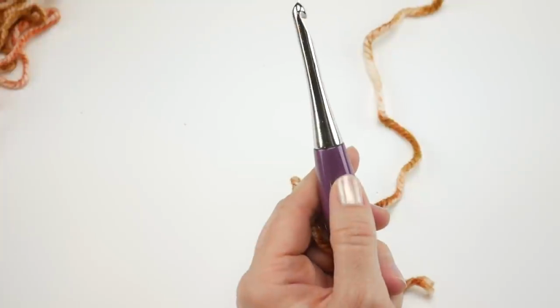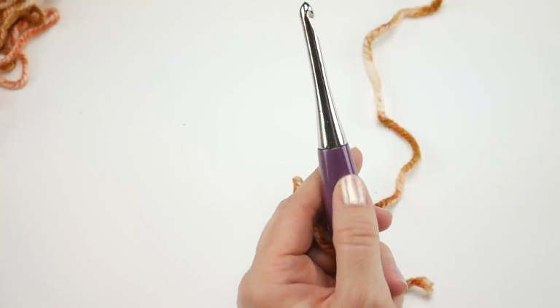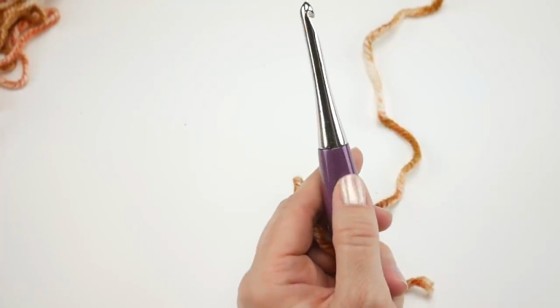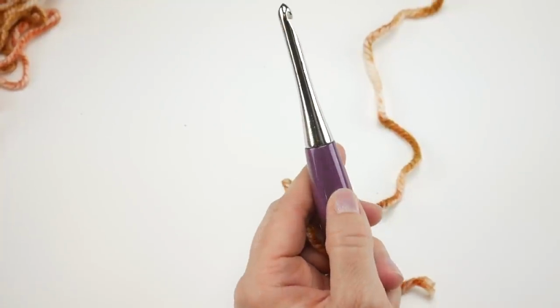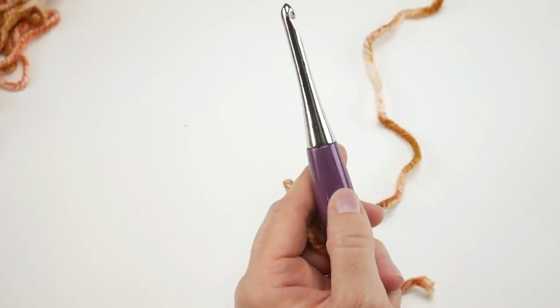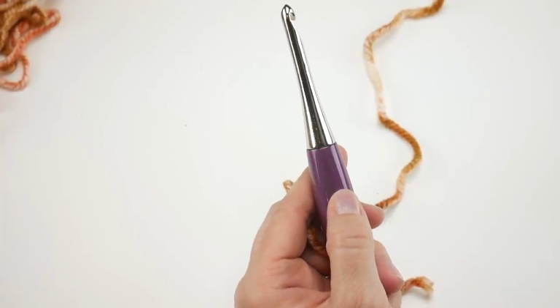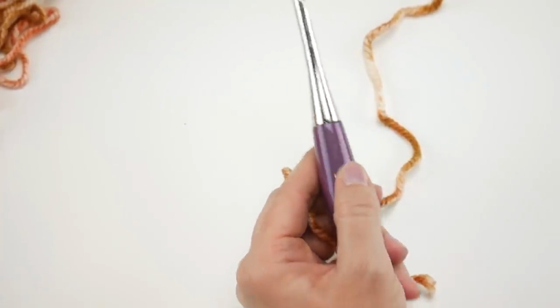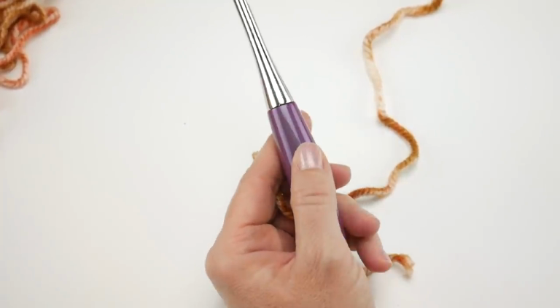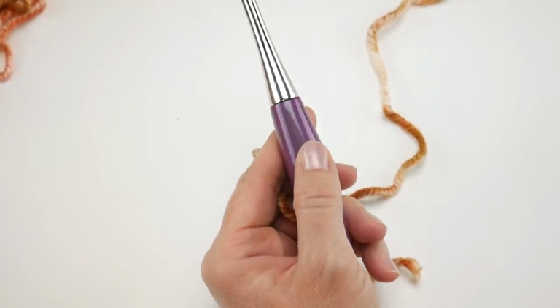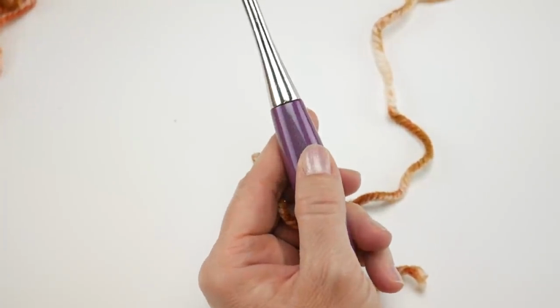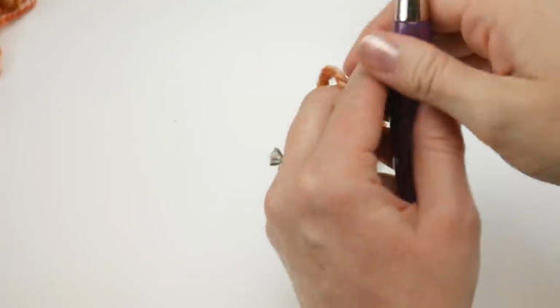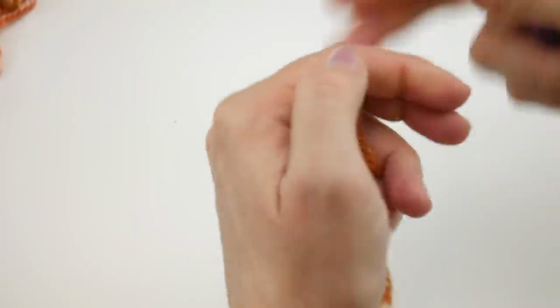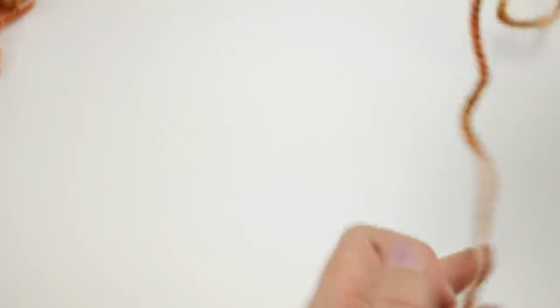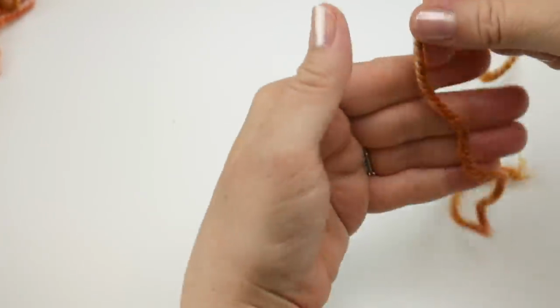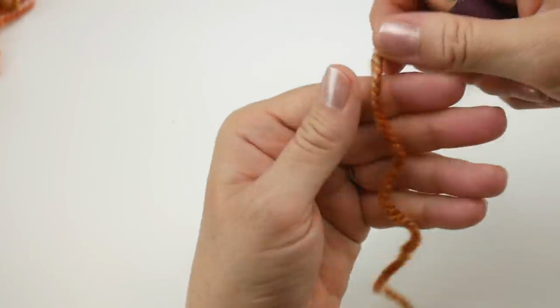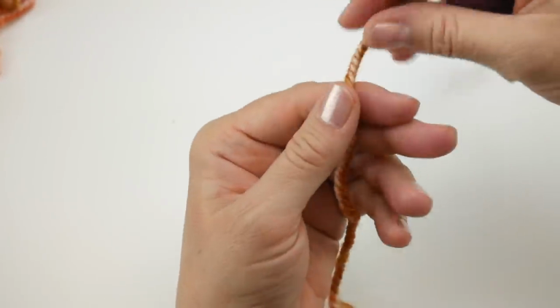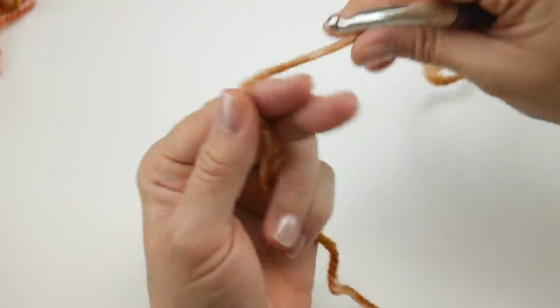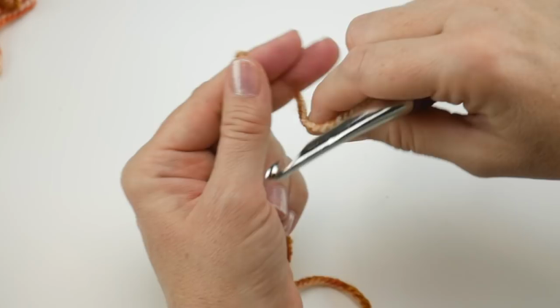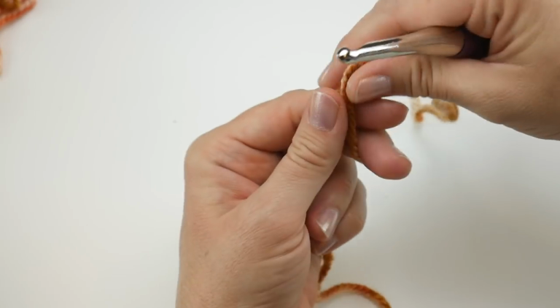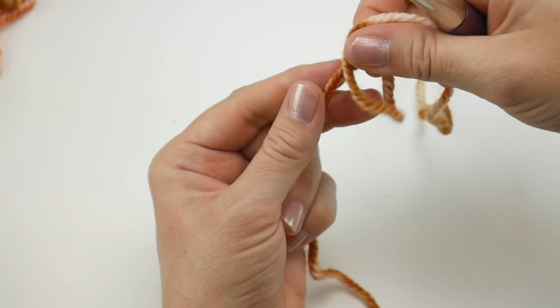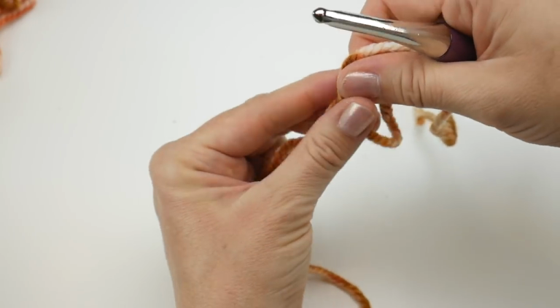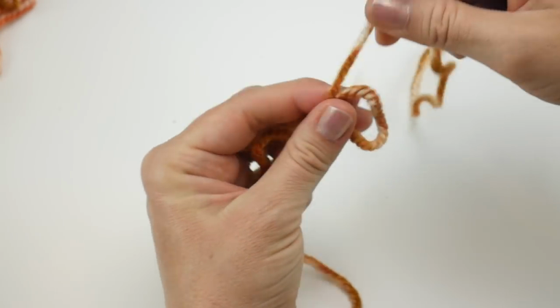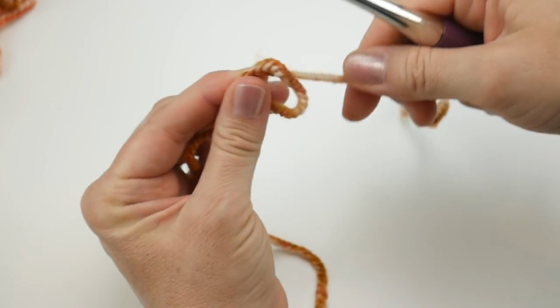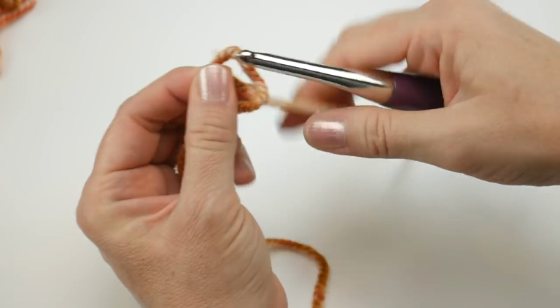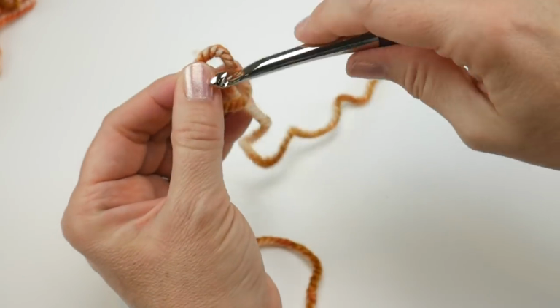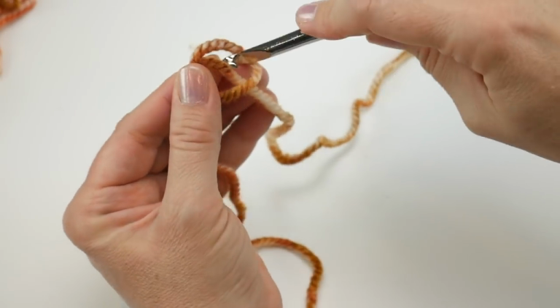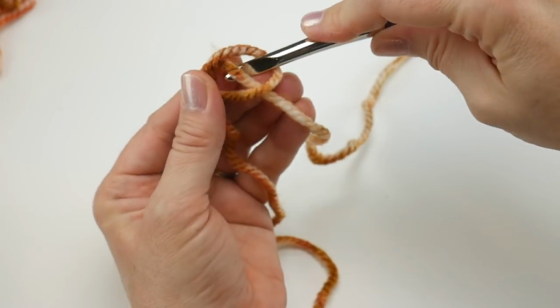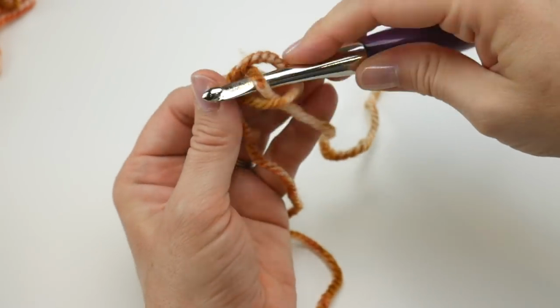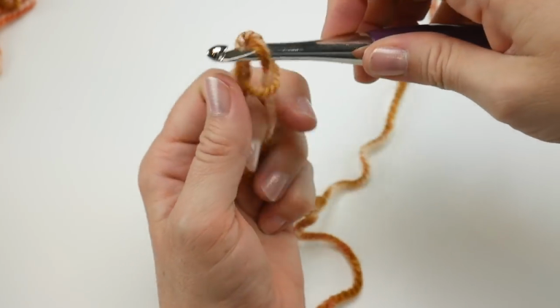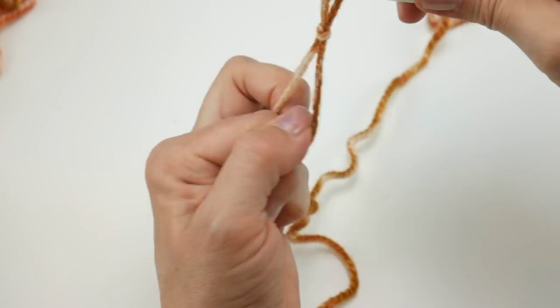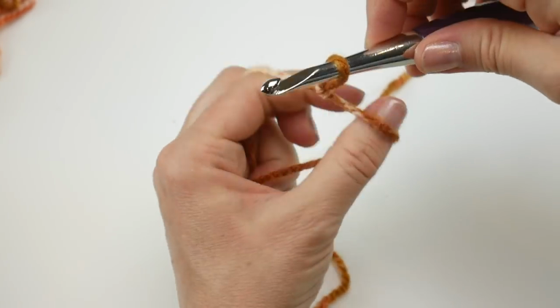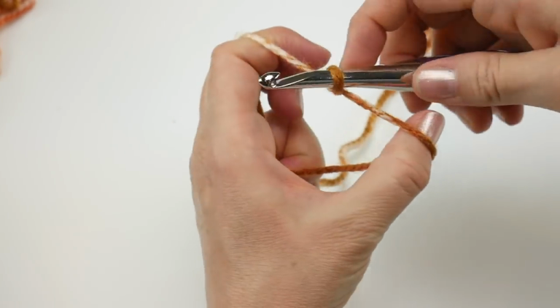To make the slip knot, wrap the yarn around your fingers to make a loop, bring the yarn behind the loop, reach in with your hook, bring up a loop, and tighten. Then we're going to do a starting chain of 53.